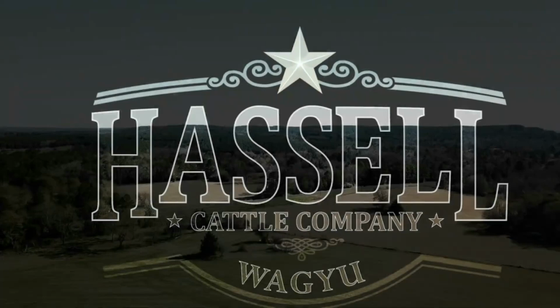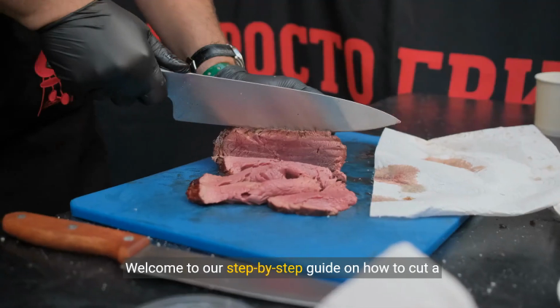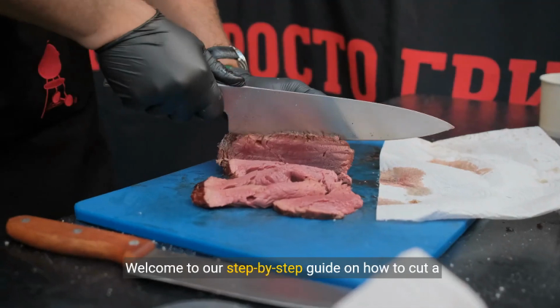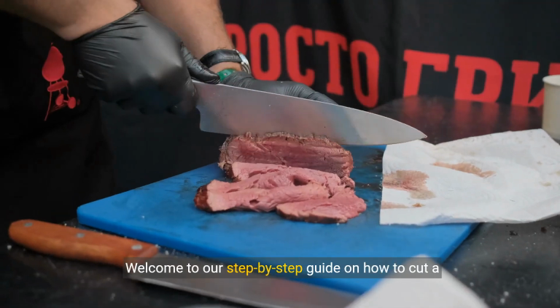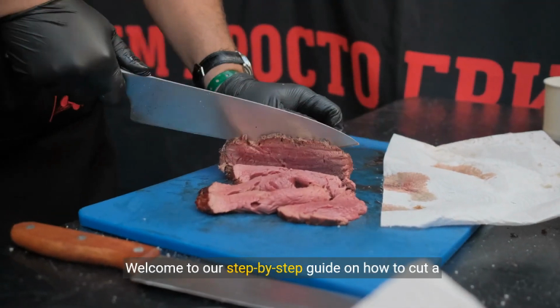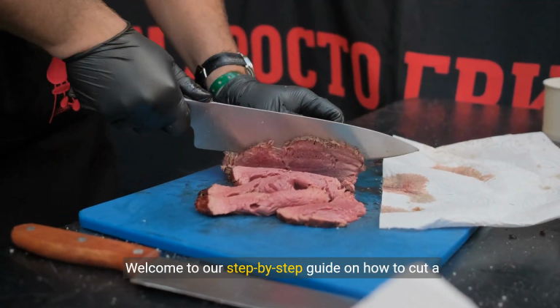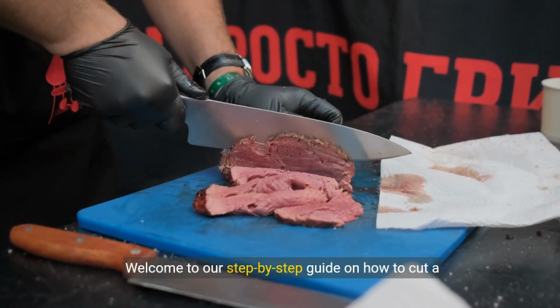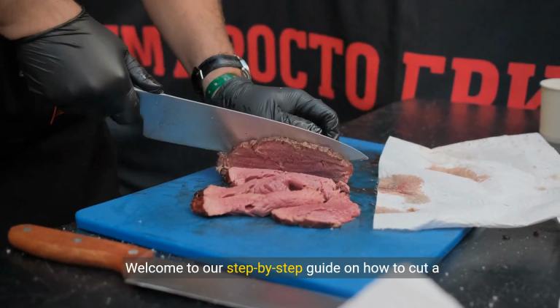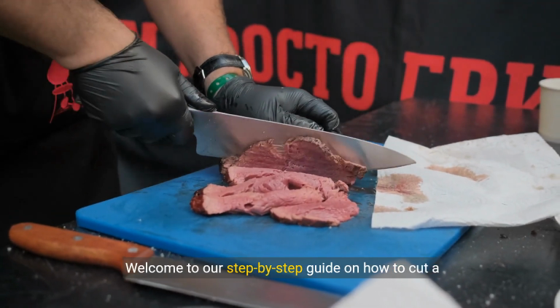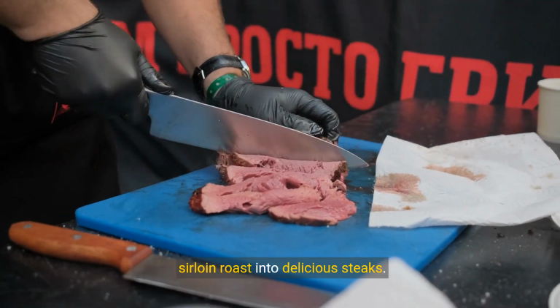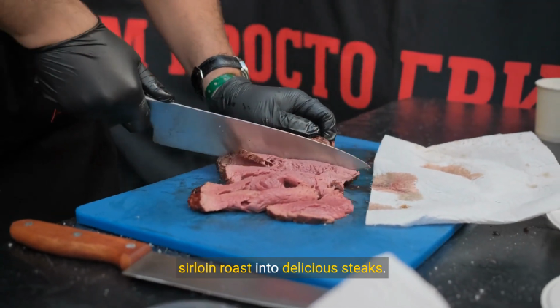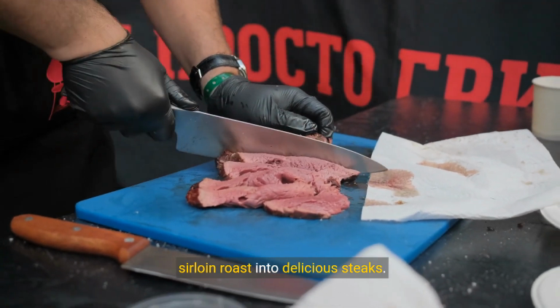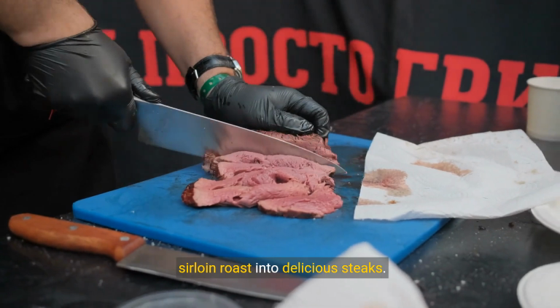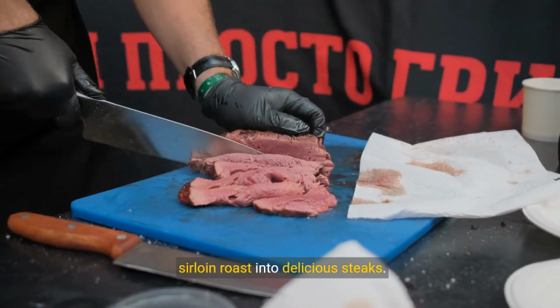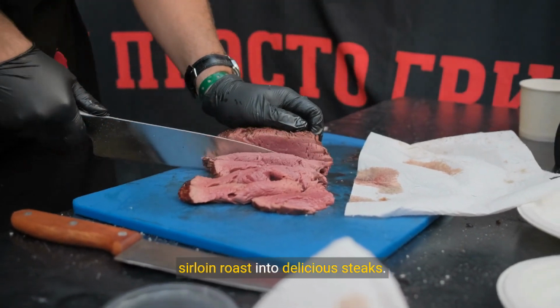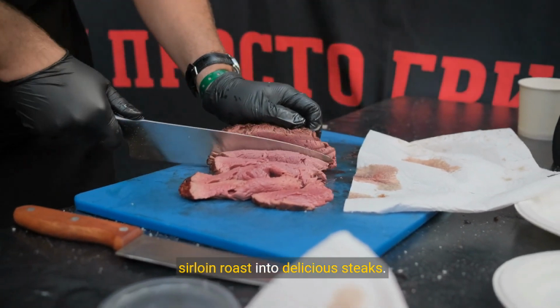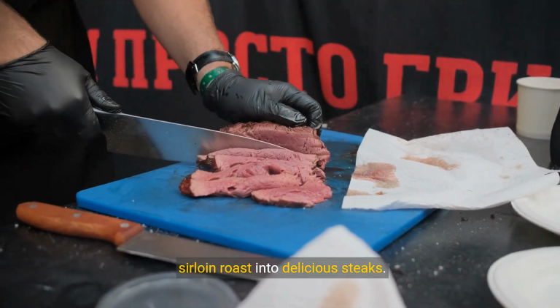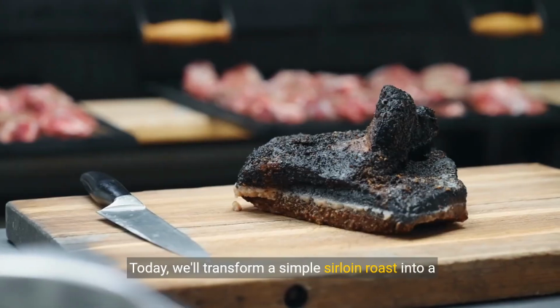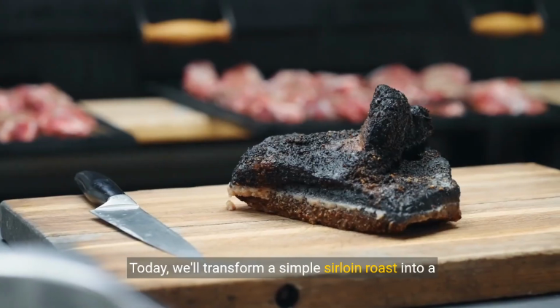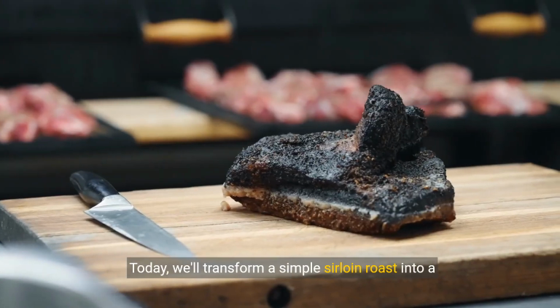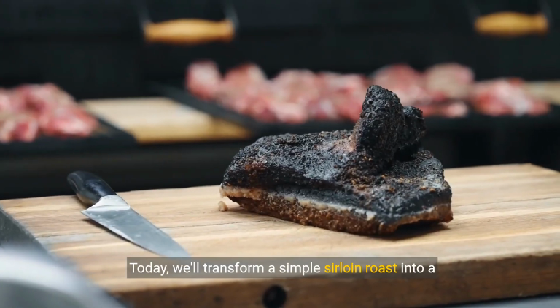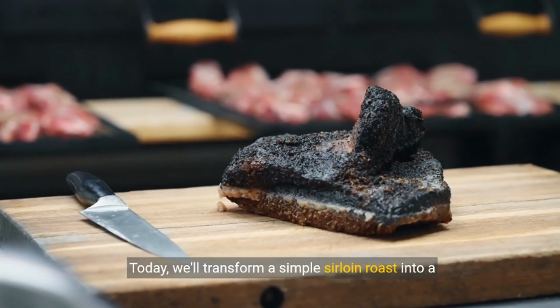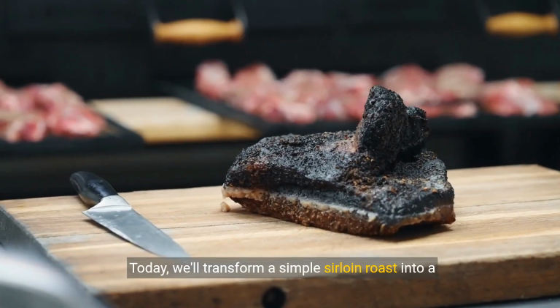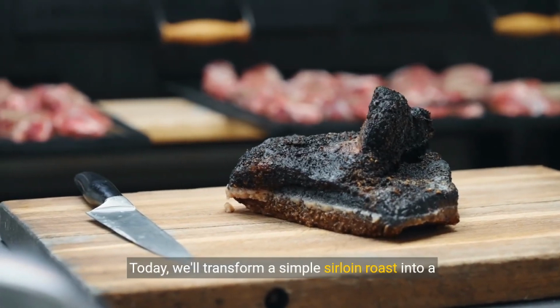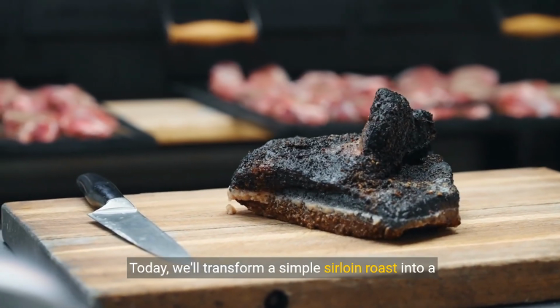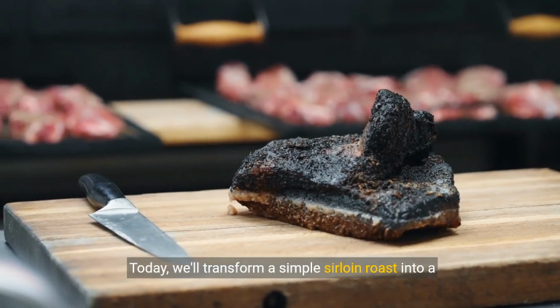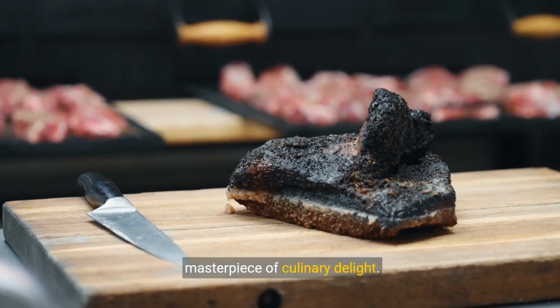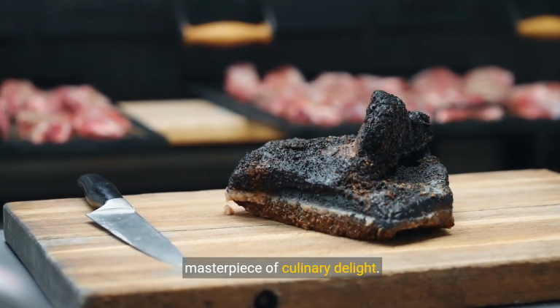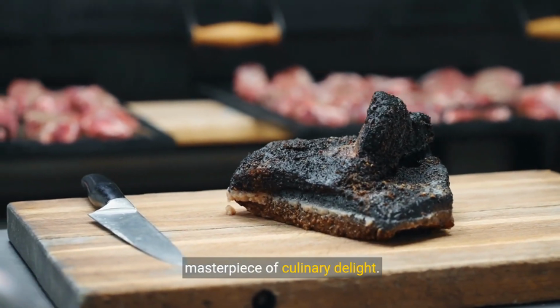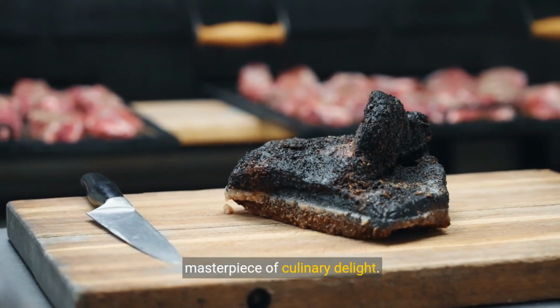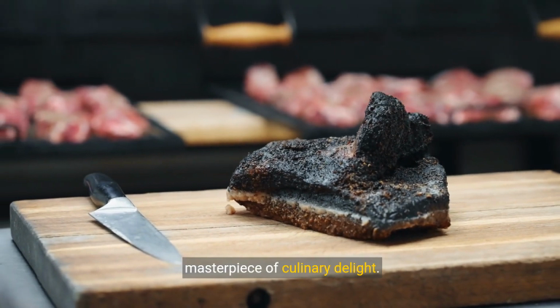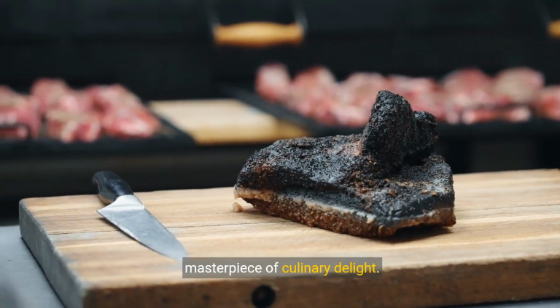Welcome to our step-by-step guide on how to cut a sirloin roast into delicious steaks. Today we'll transform a simple sirloin roast into a masterpiece of culinary delight.